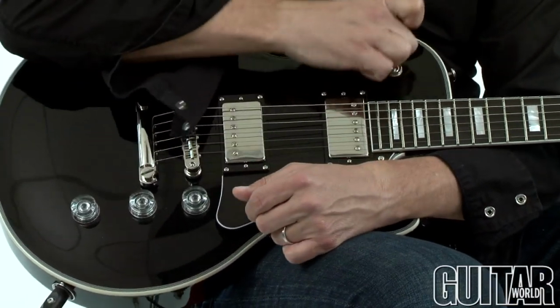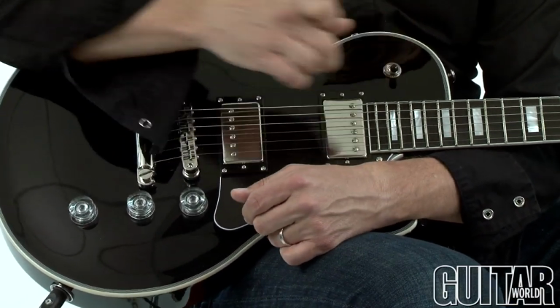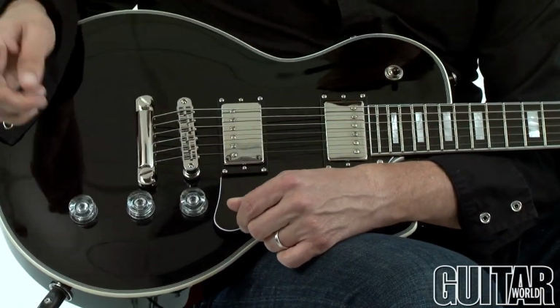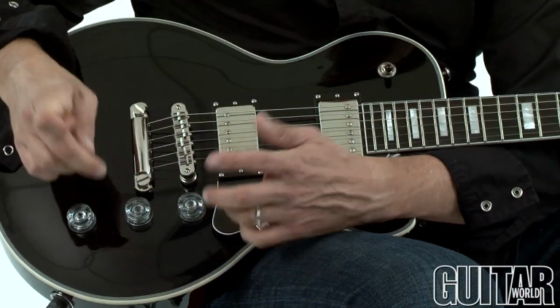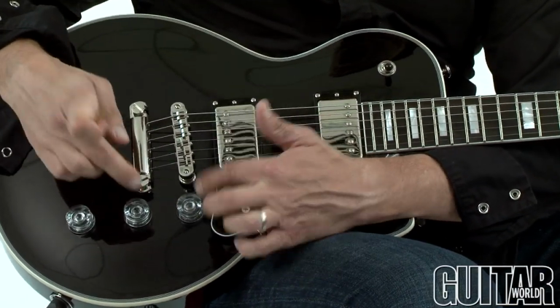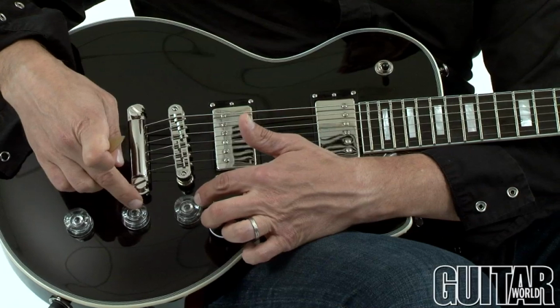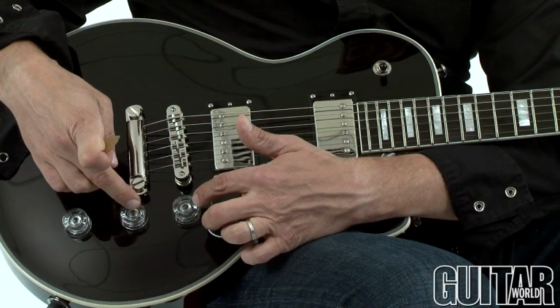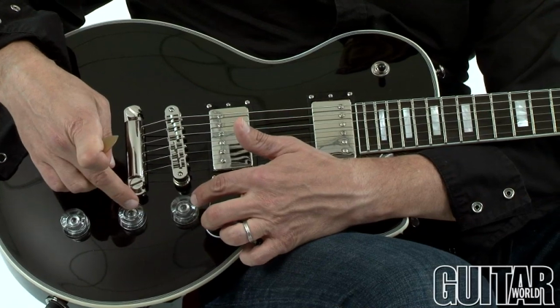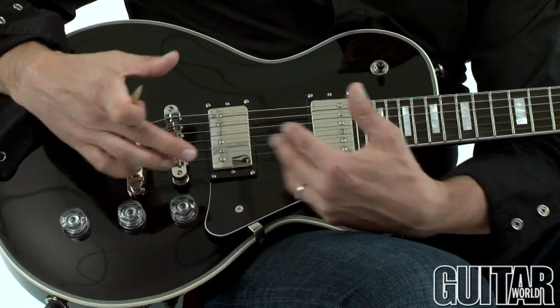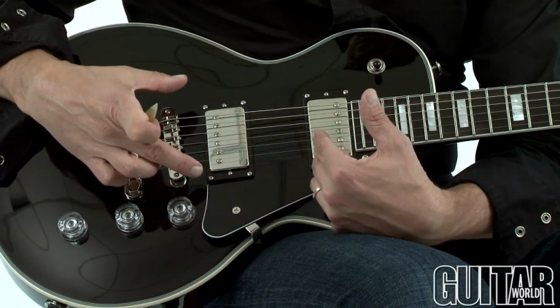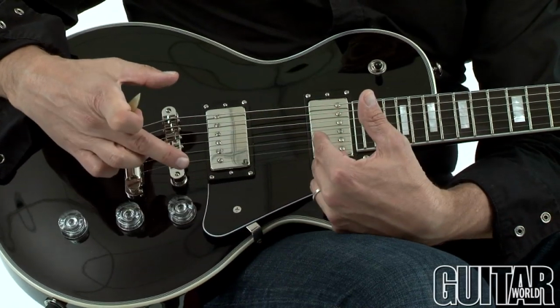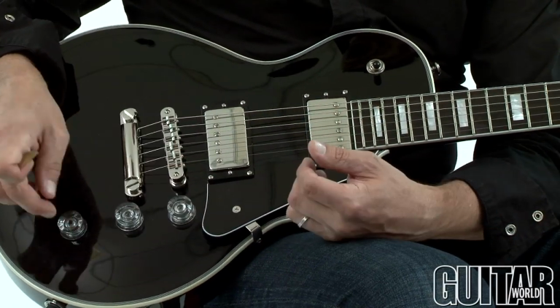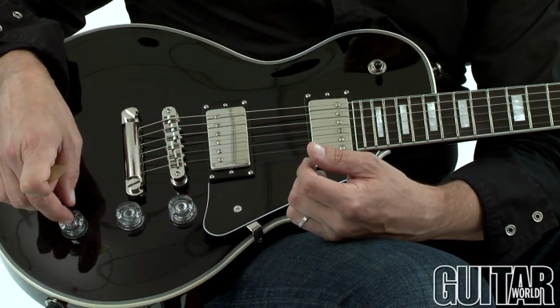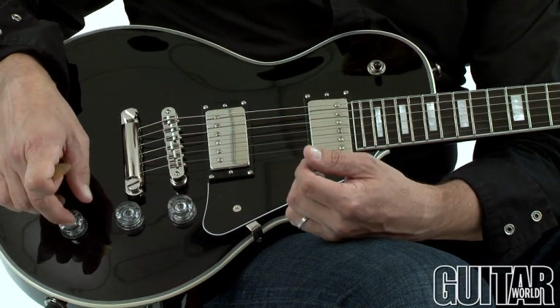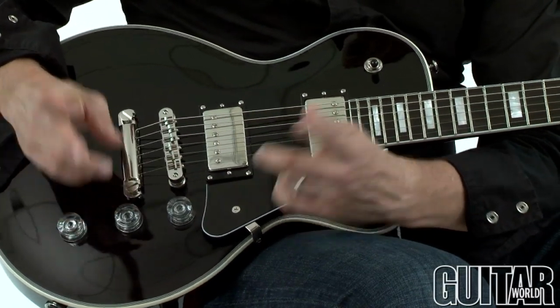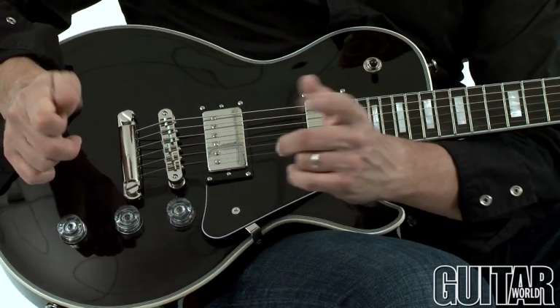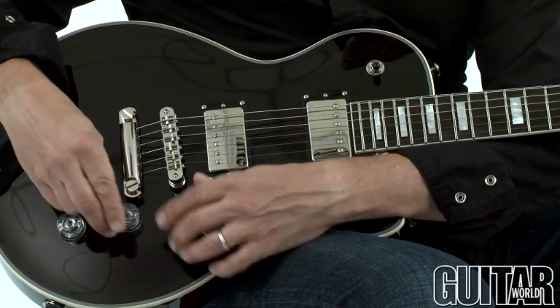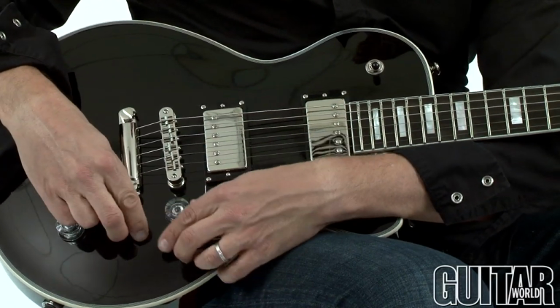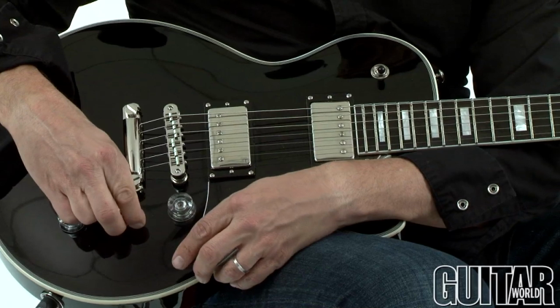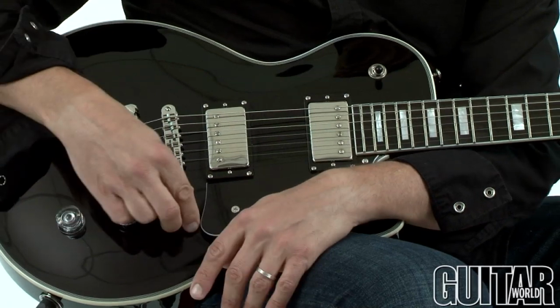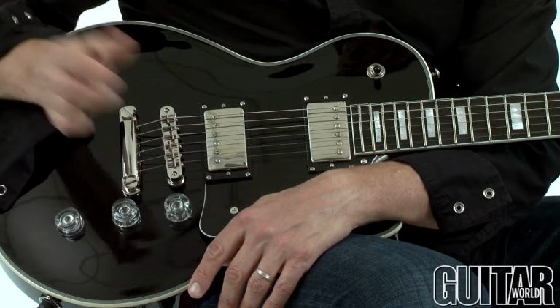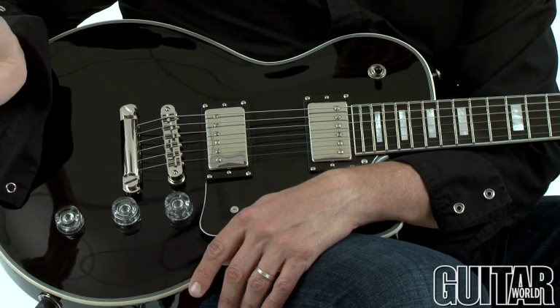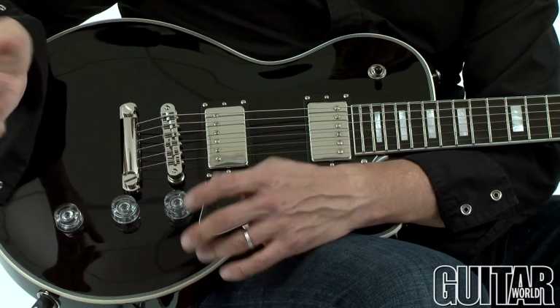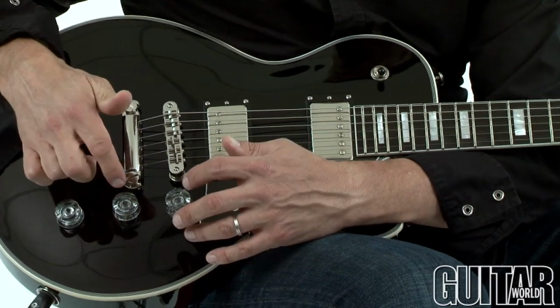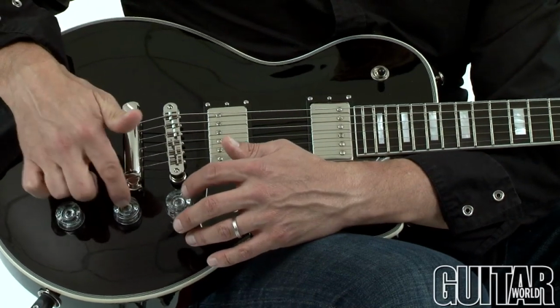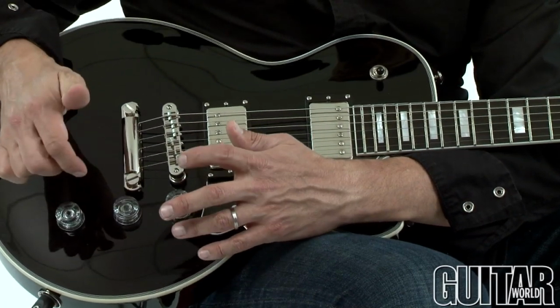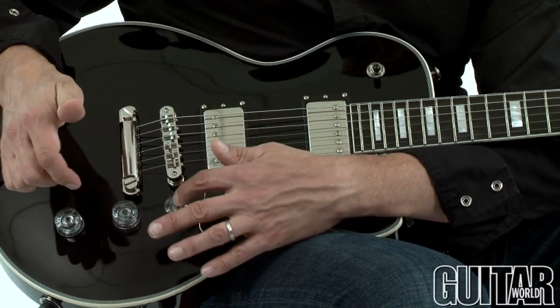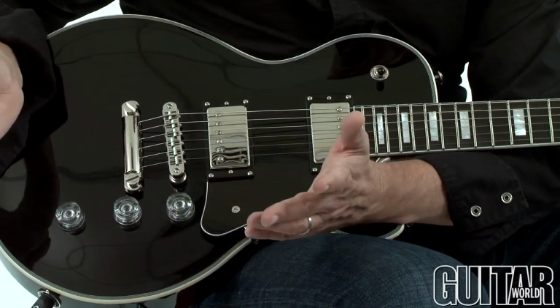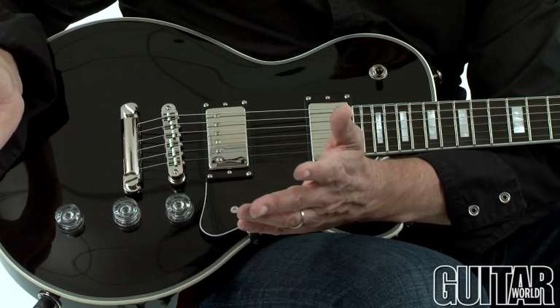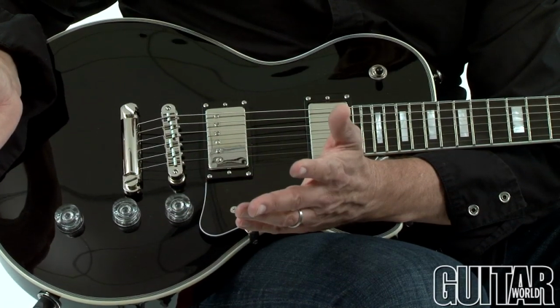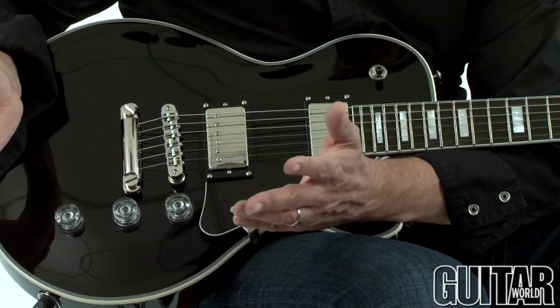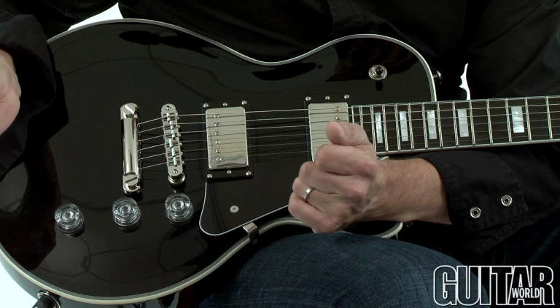Three-way selector of course, two volumes to control the pickups, and a master tone. You can also pop up the push-pull knobs on either volume to get coil splitting sounds.